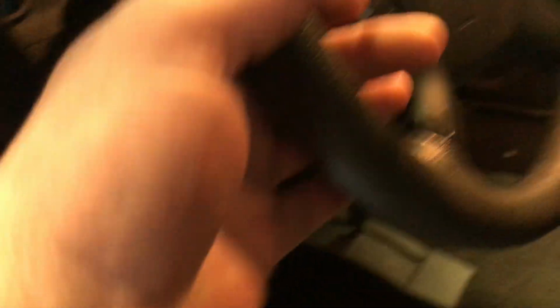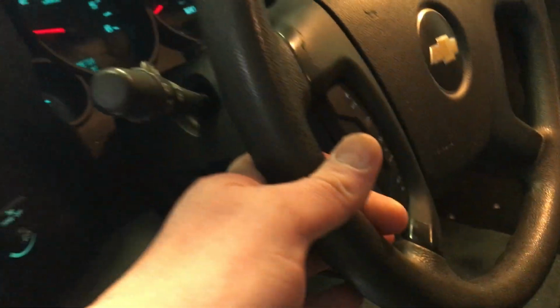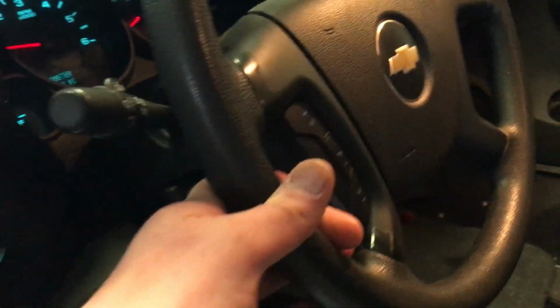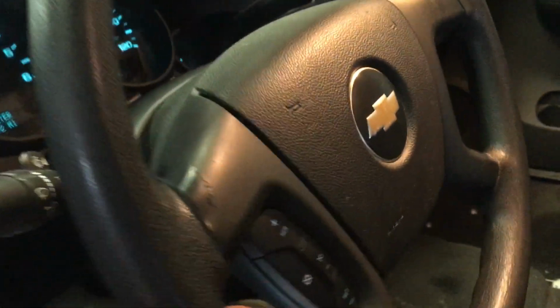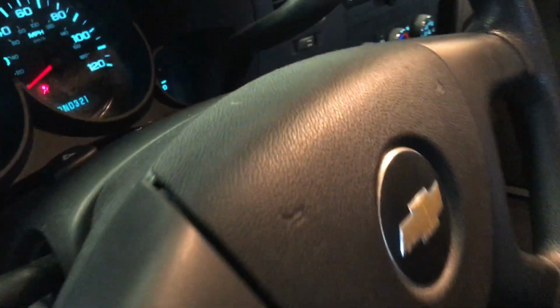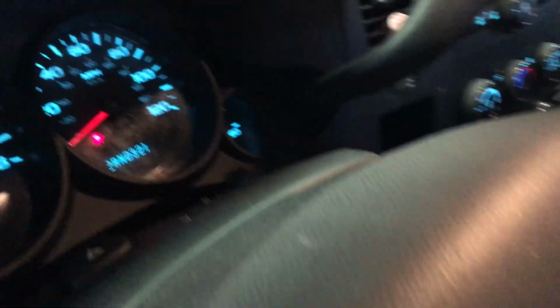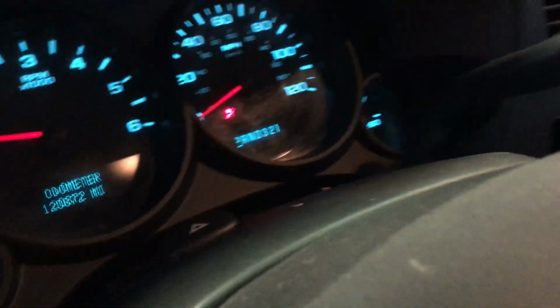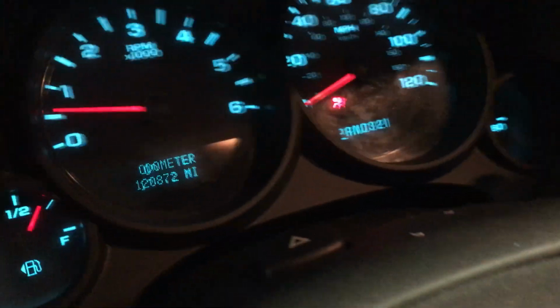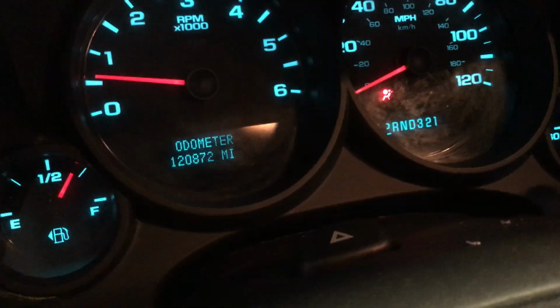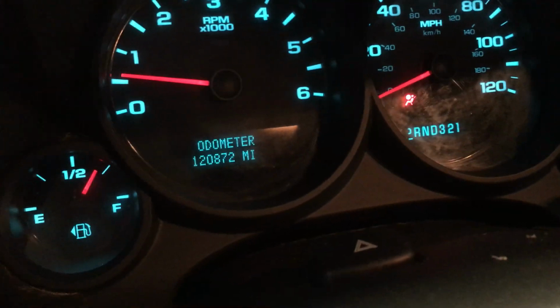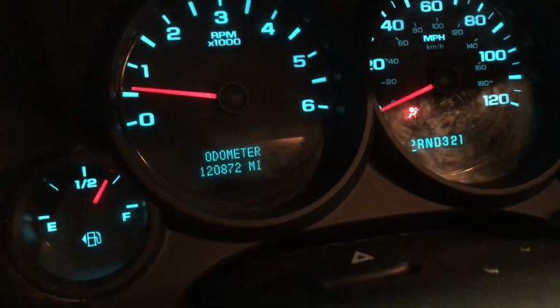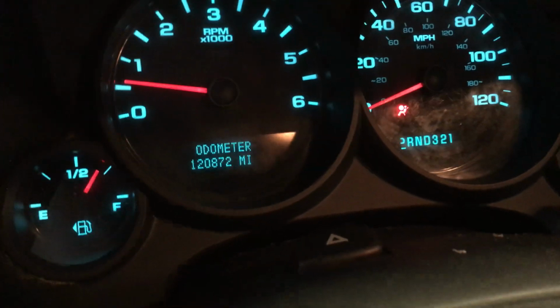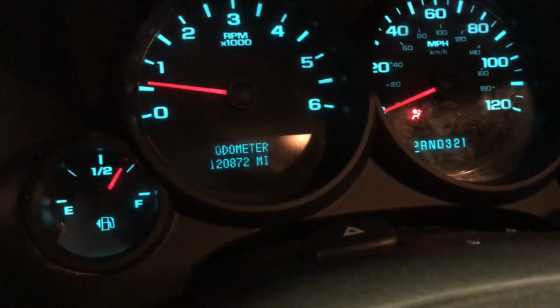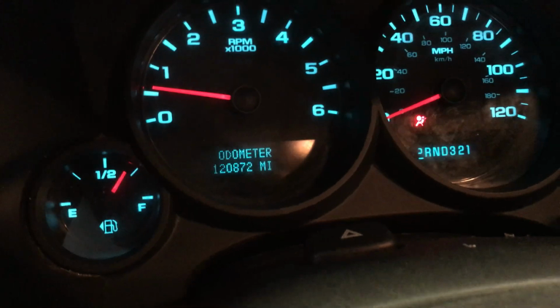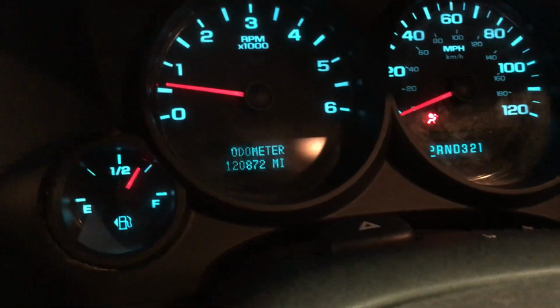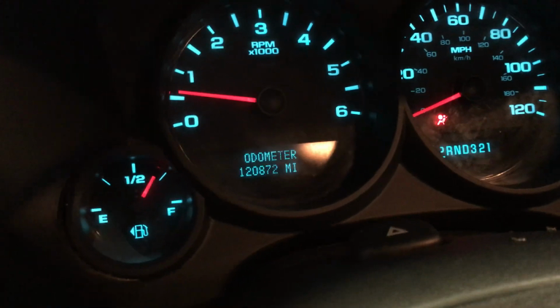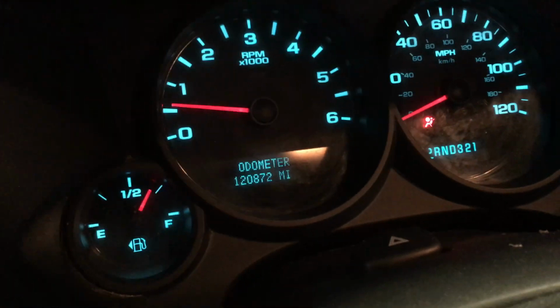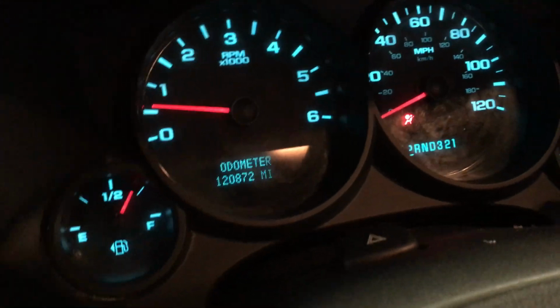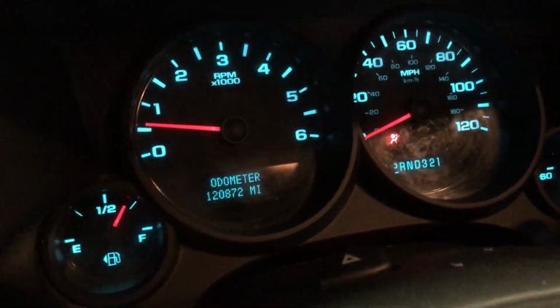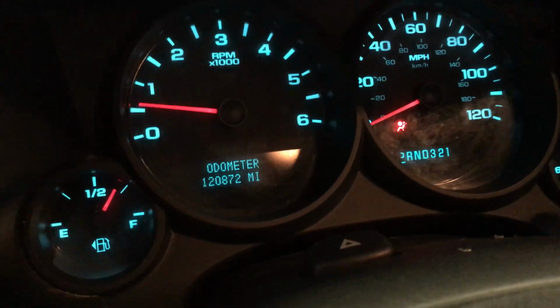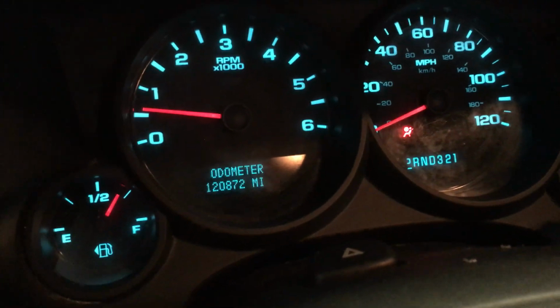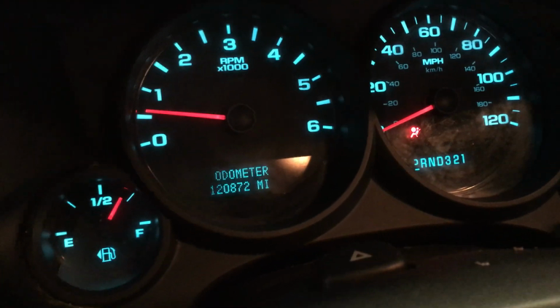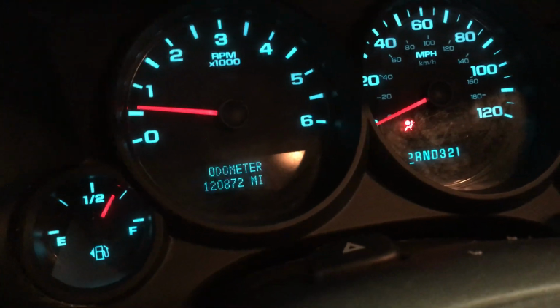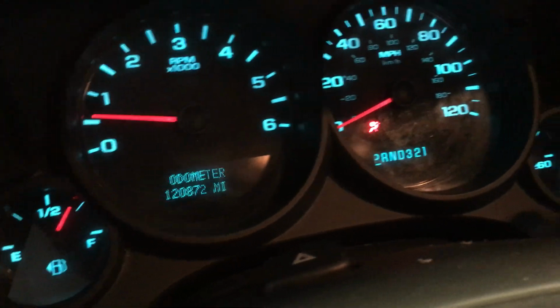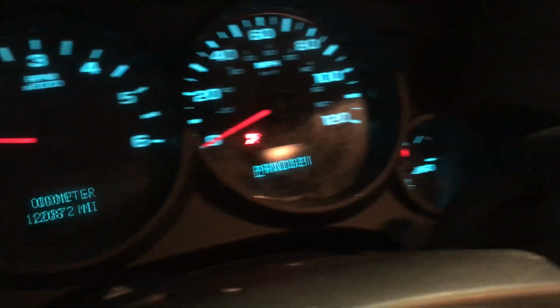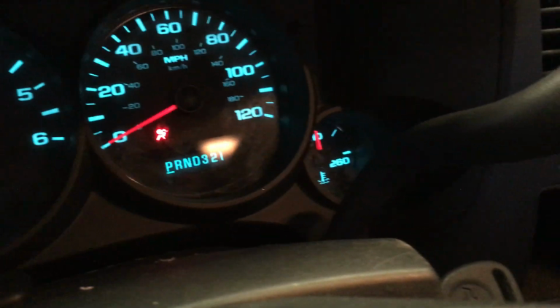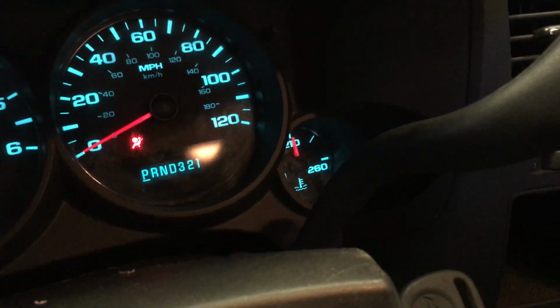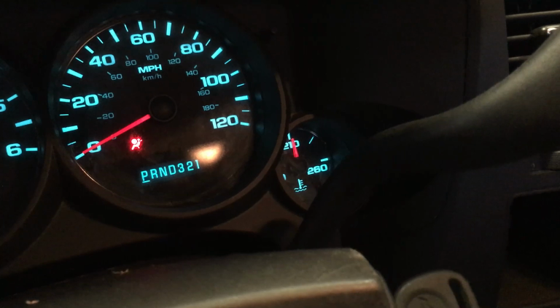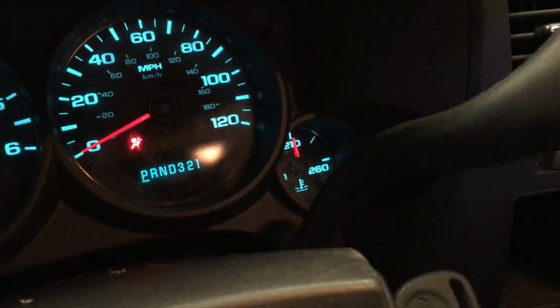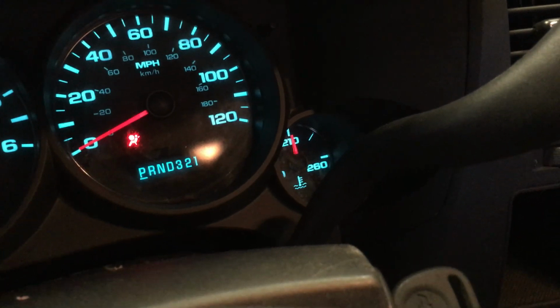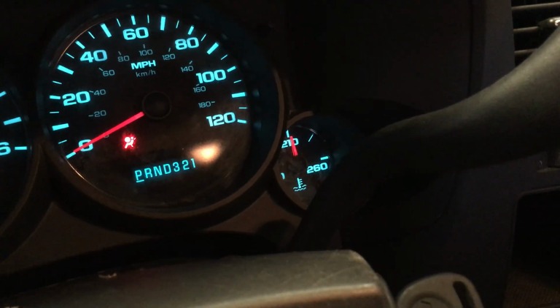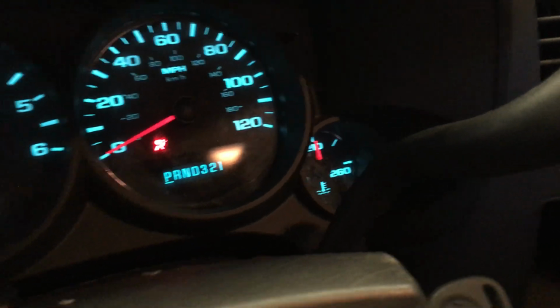Let me see if I can get in here and give it a little torquey torquey. There it is — mileage coming in at only 120,872. And as you can see over there, we're fully warmed up.